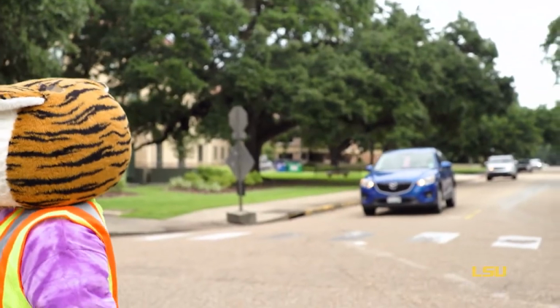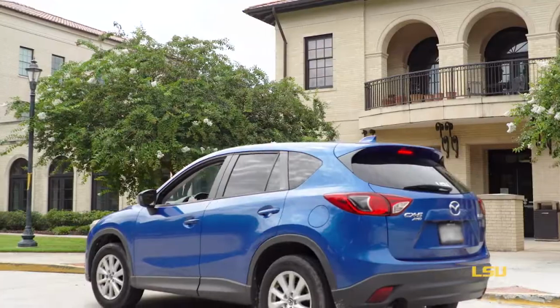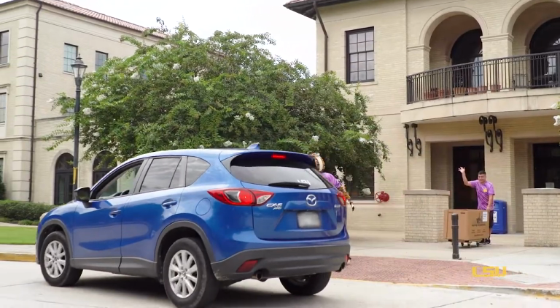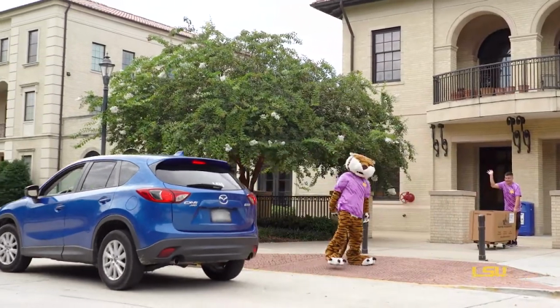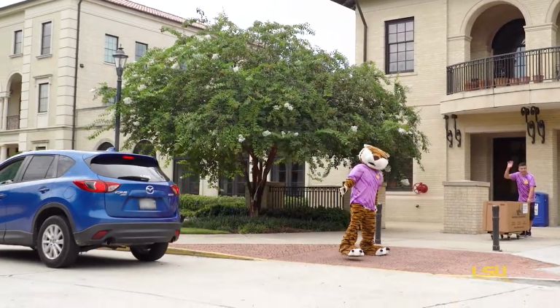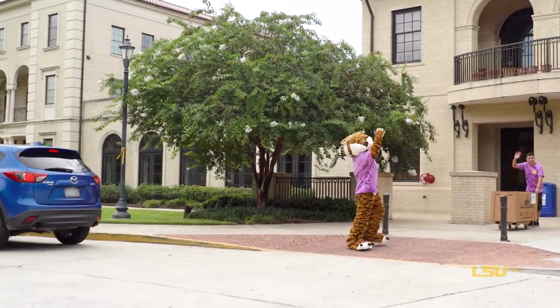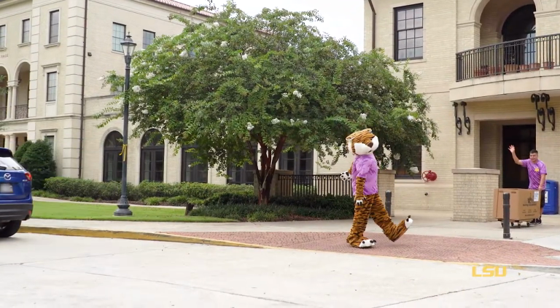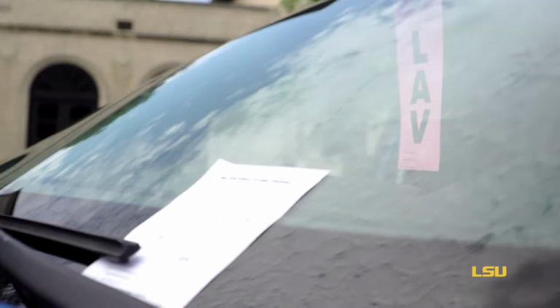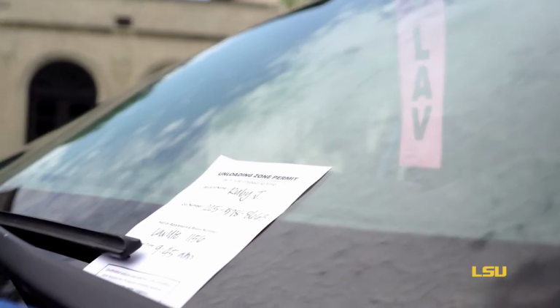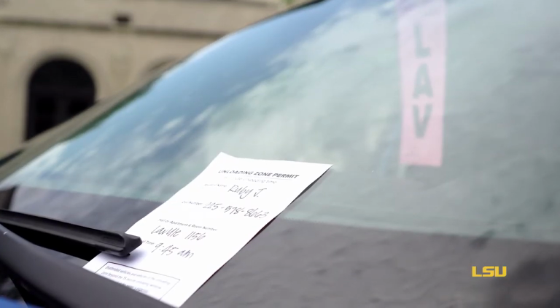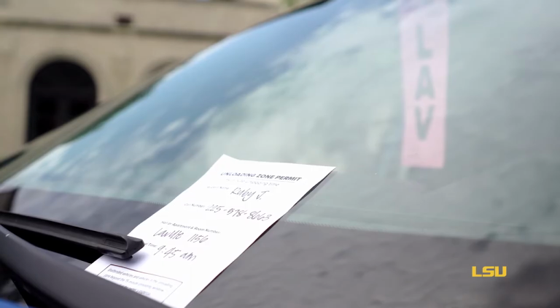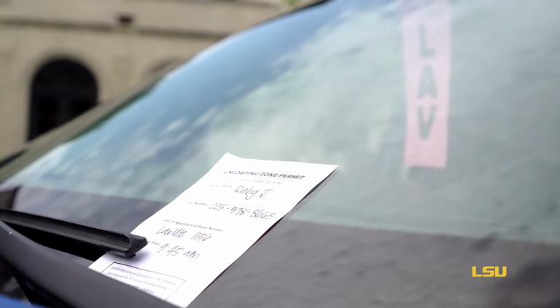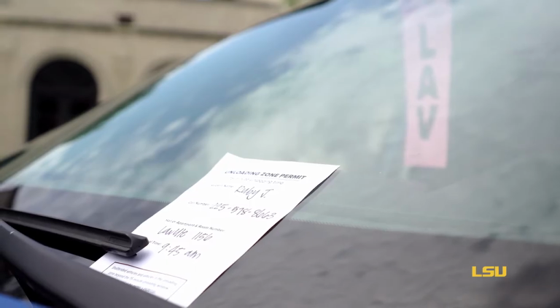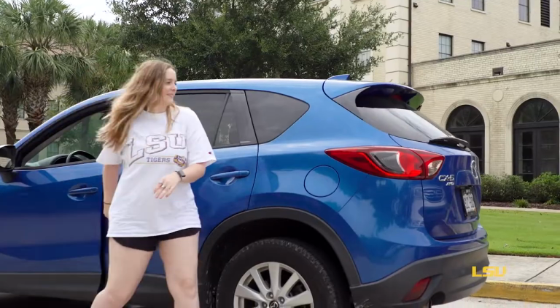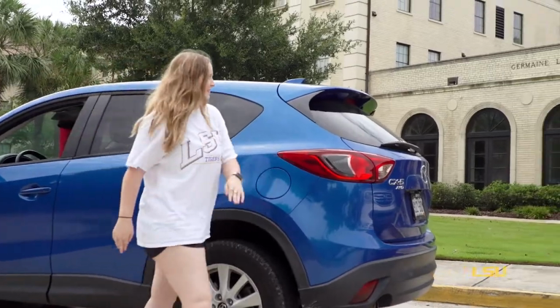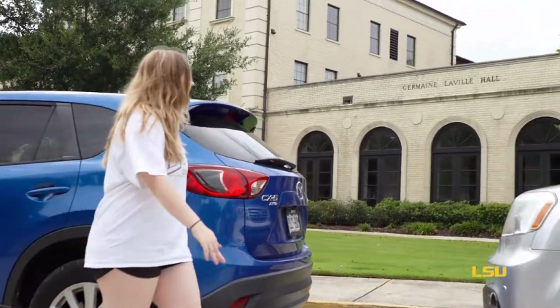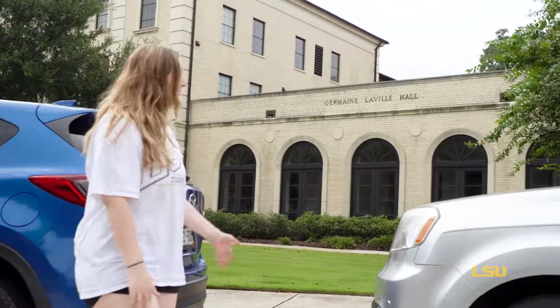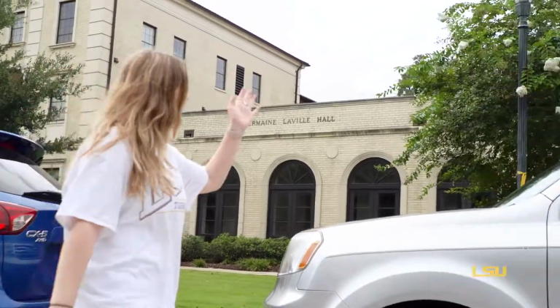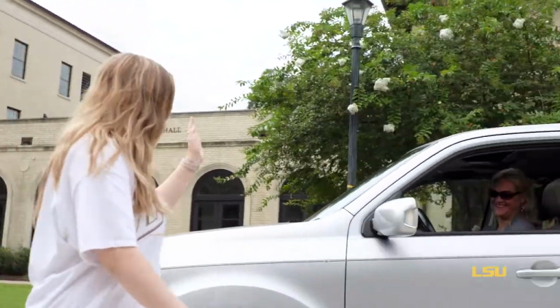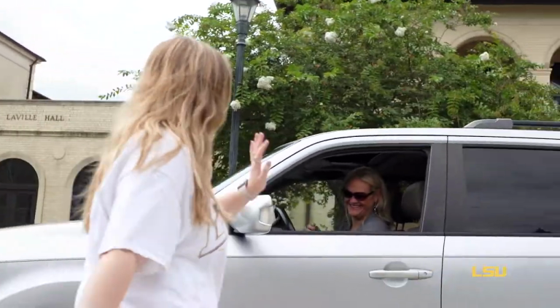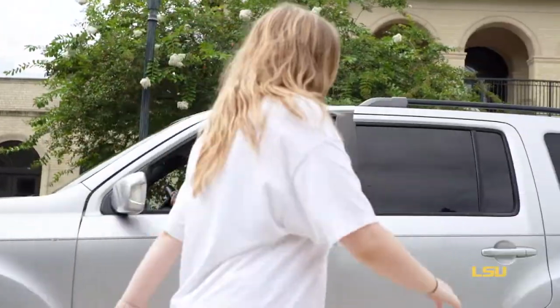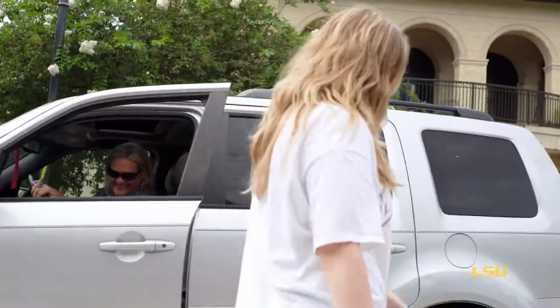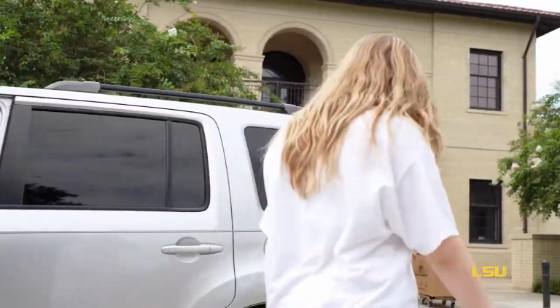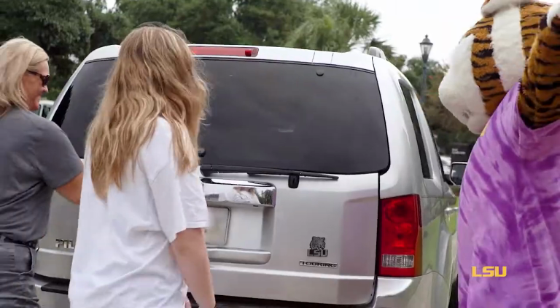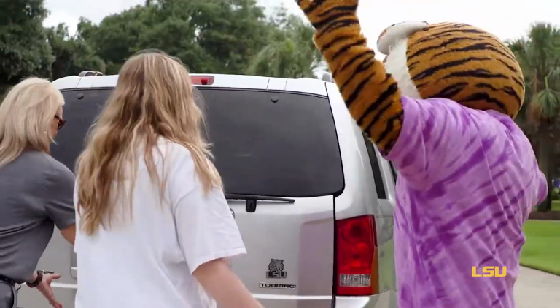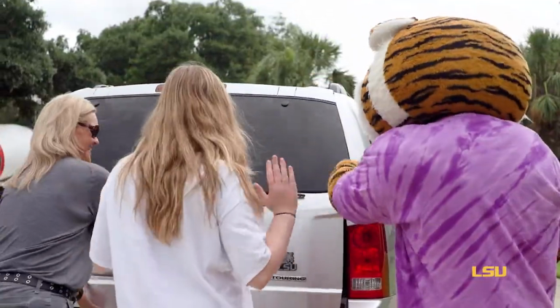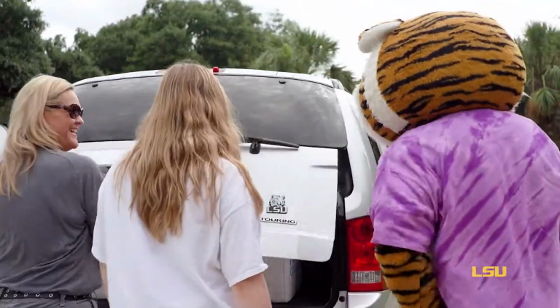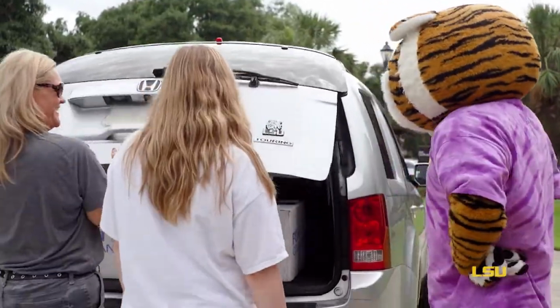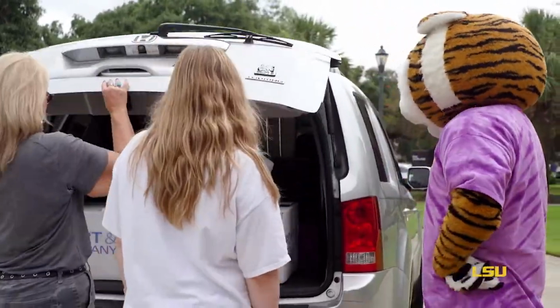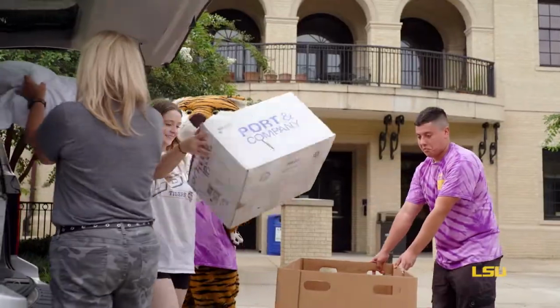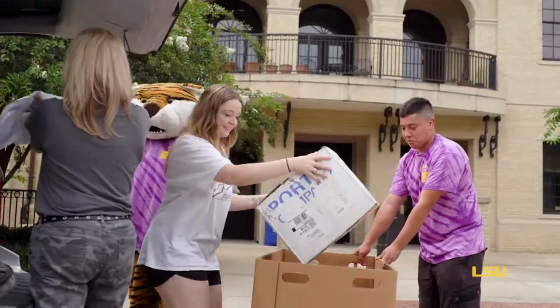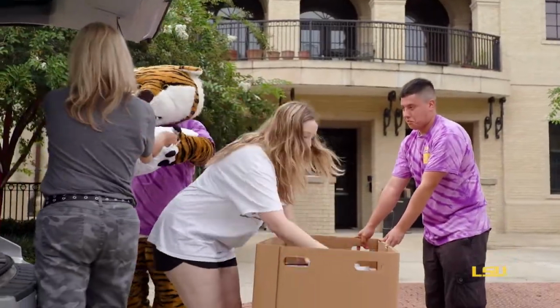After you arrive at your building, you'll have 15 minutes to unload your car. Make sure all boxes and bags are labeled with your last name, room number, and item number. This helps the move-in crew direct any lost items to the right location.